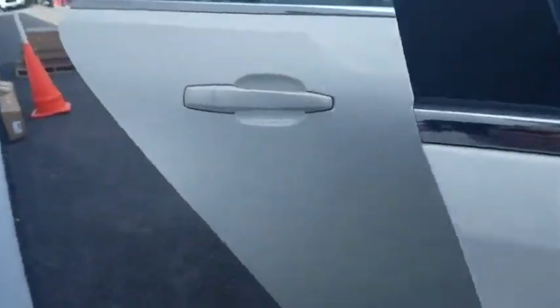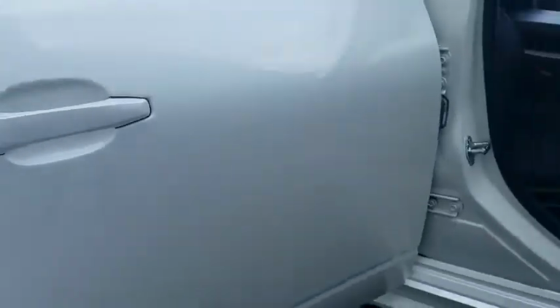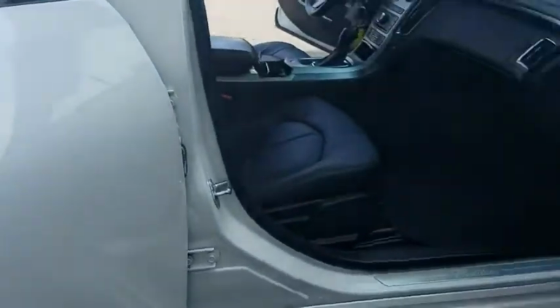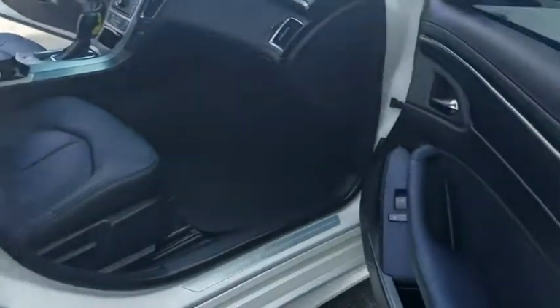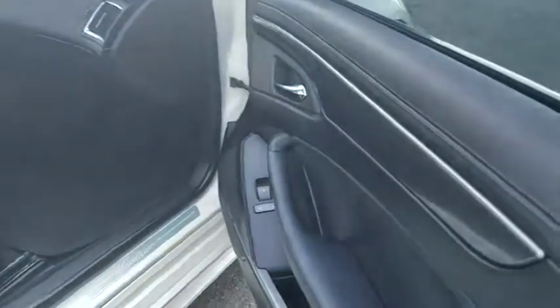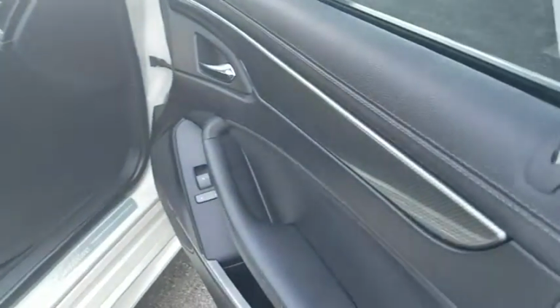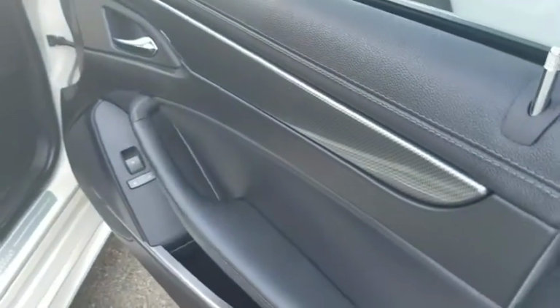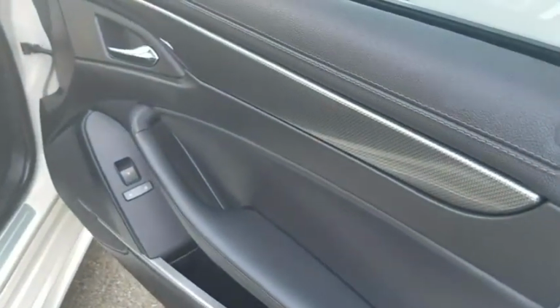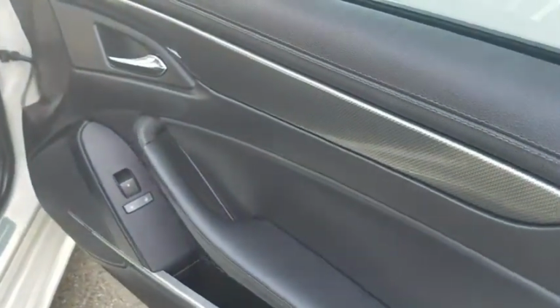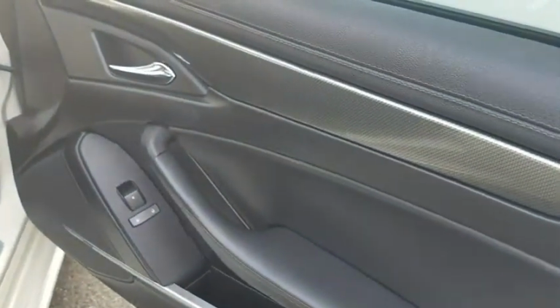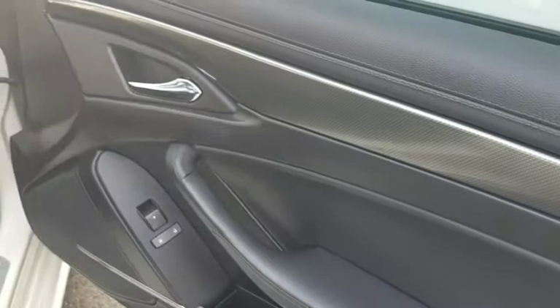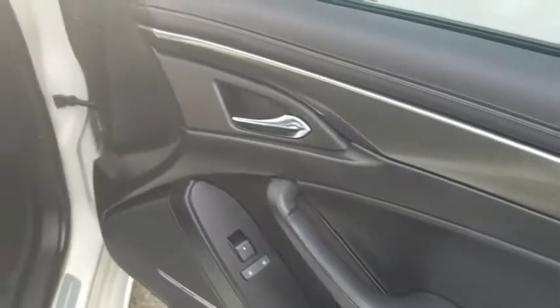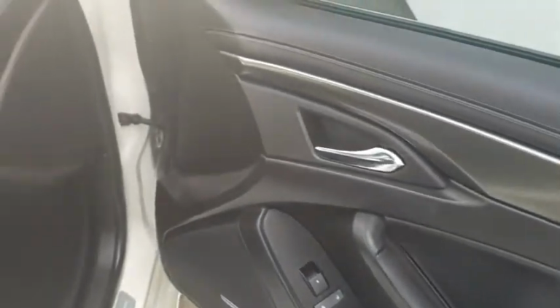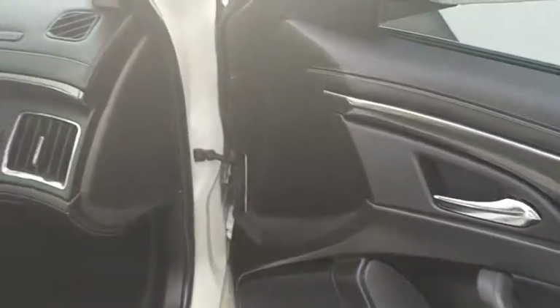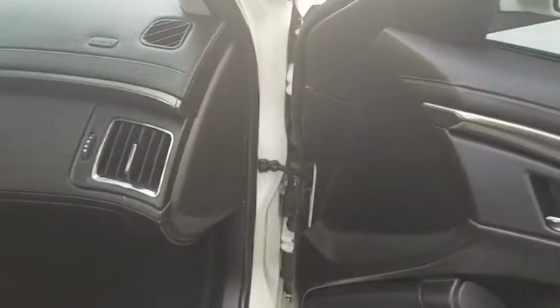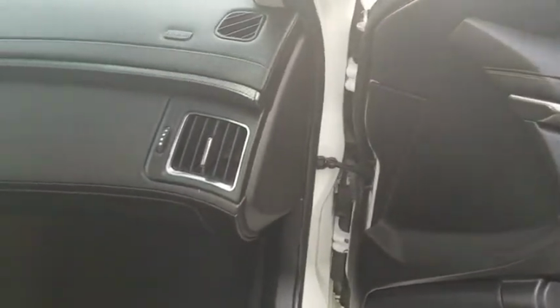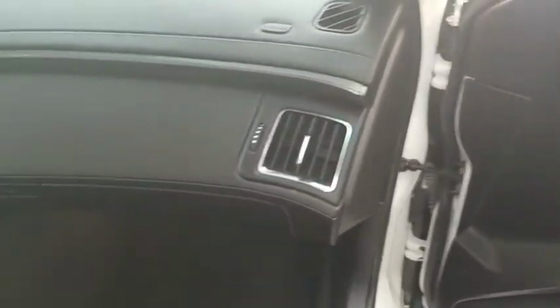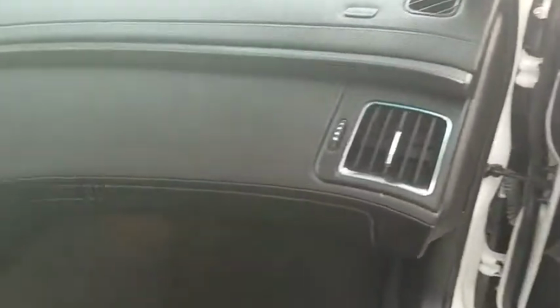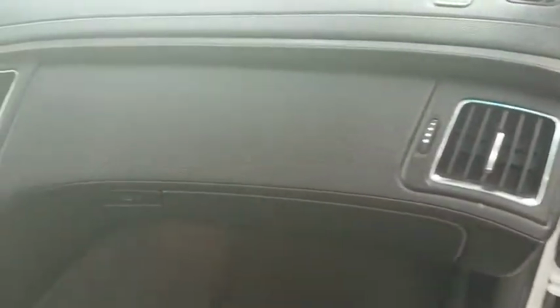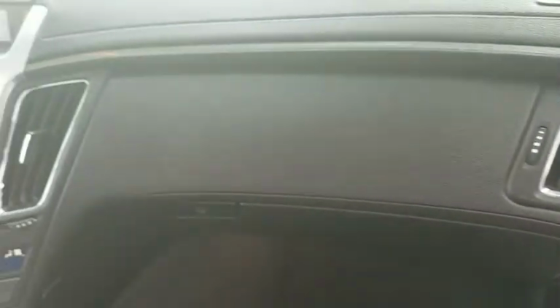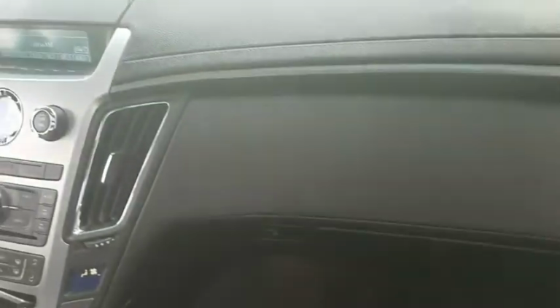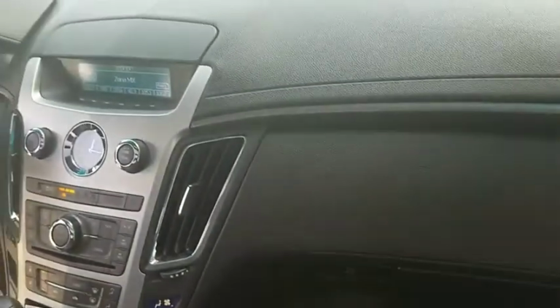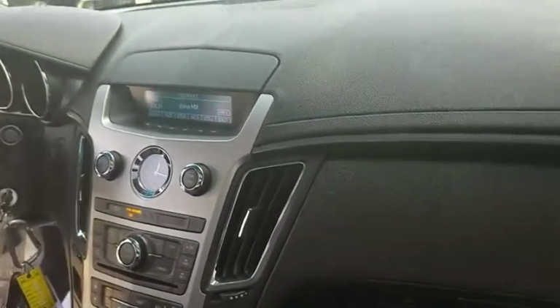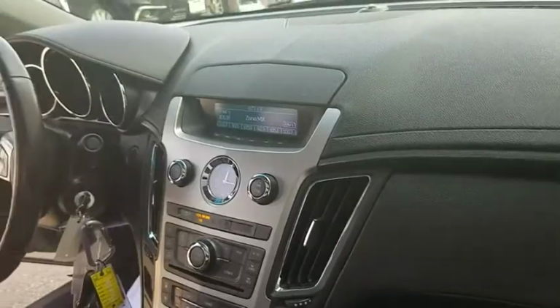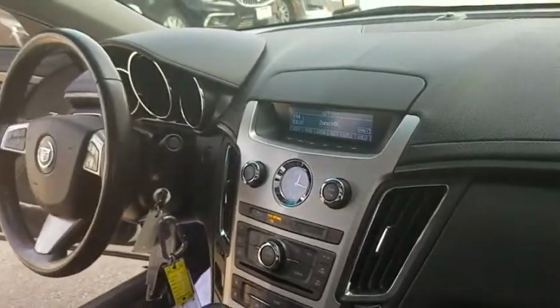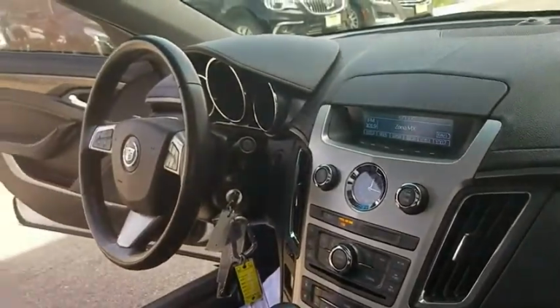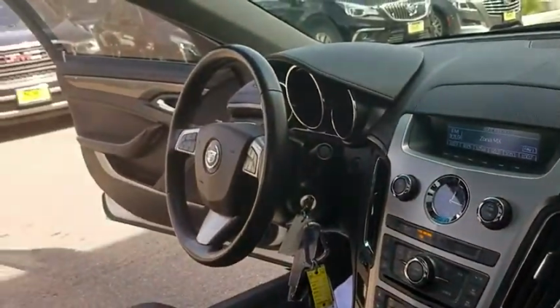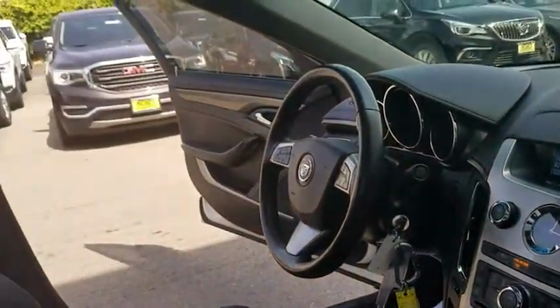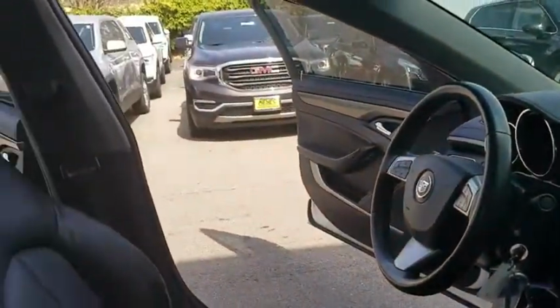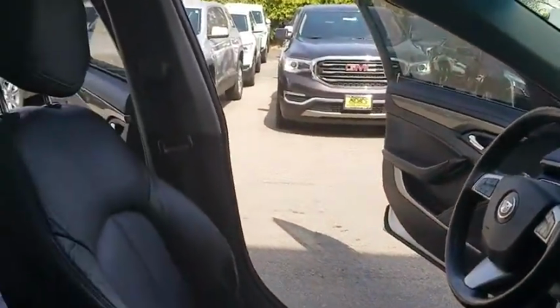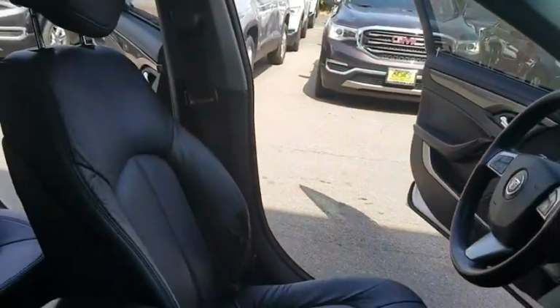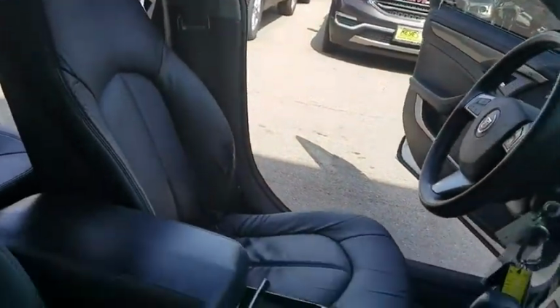Keyless entry, anti-lock braking system, stability control, traction control, steering wheel audio controls, leather-wrapped steering wheel, Bluetooth, dual airbags, adjustable steering wheel, power steering, alloy wheels.